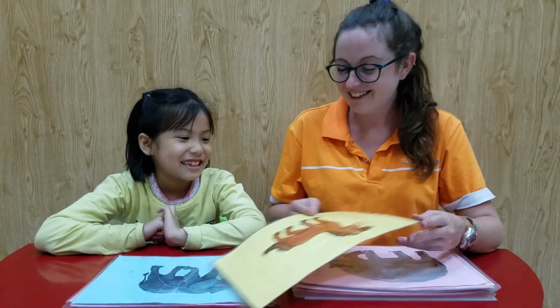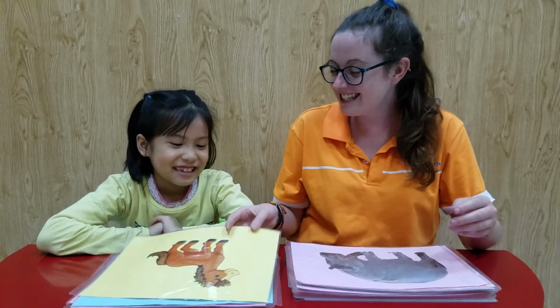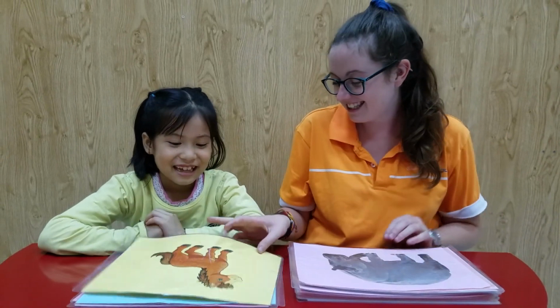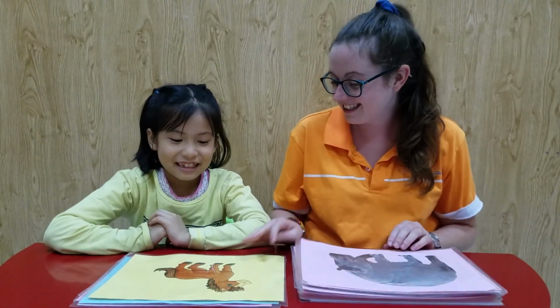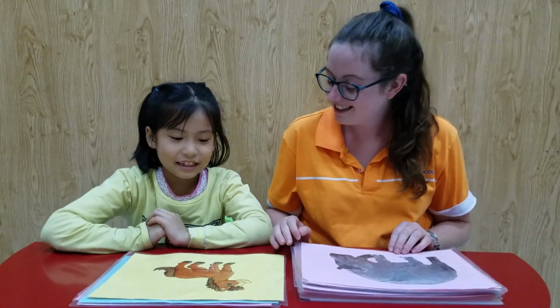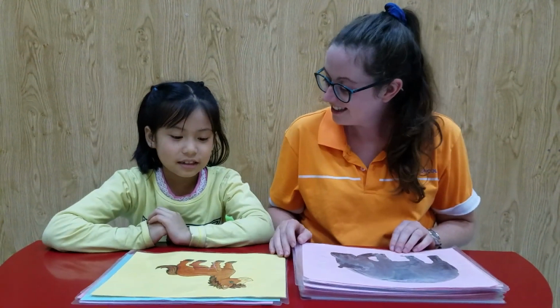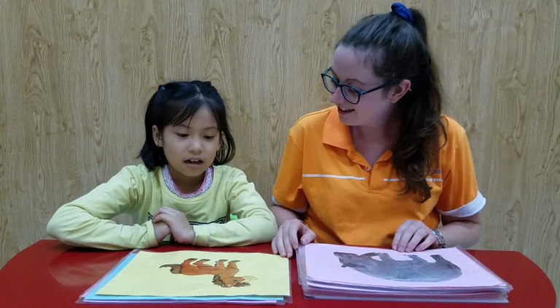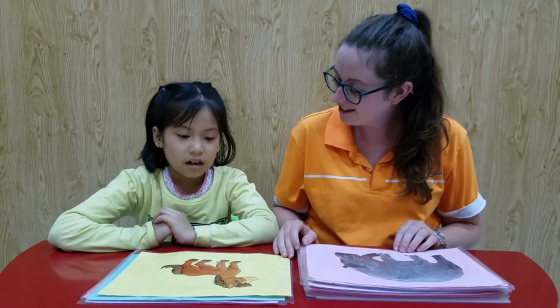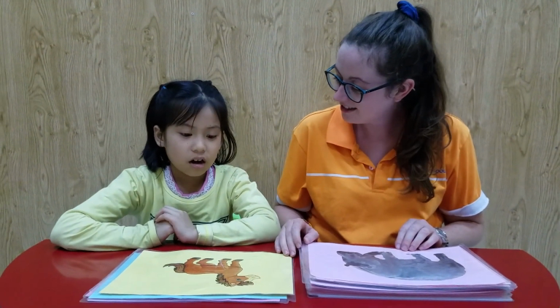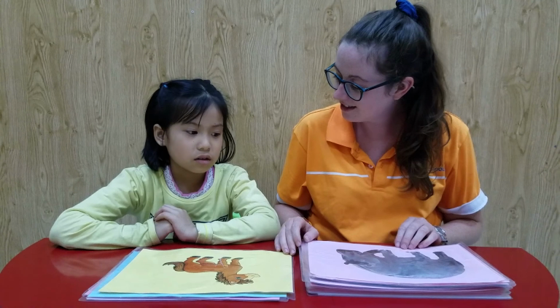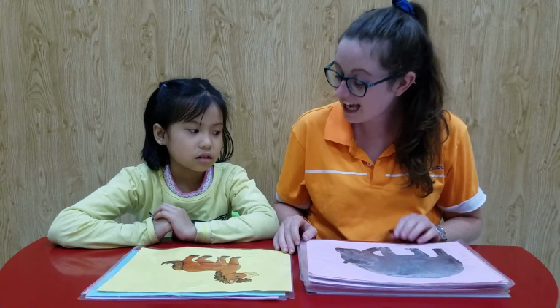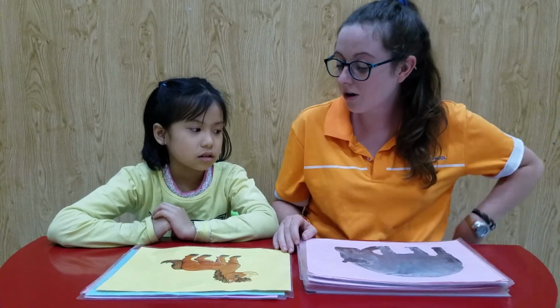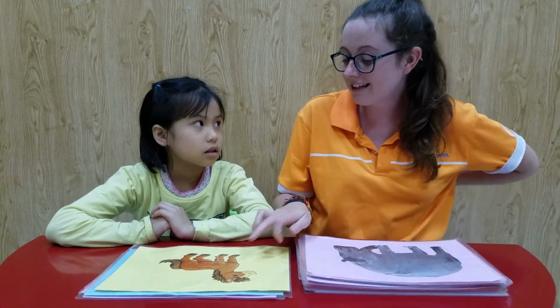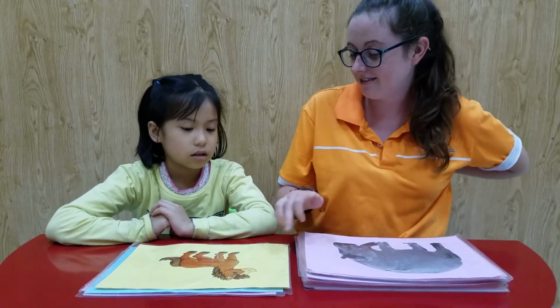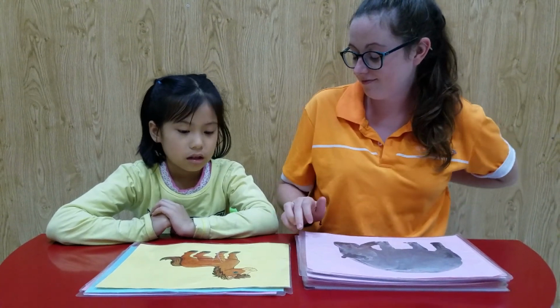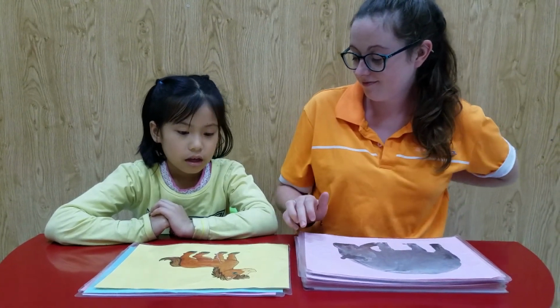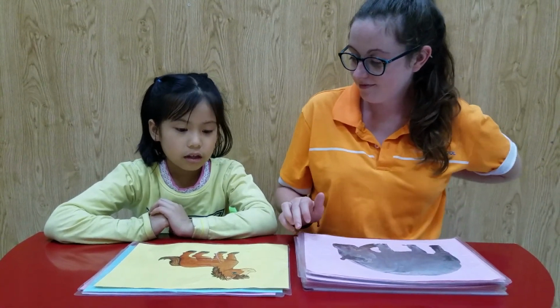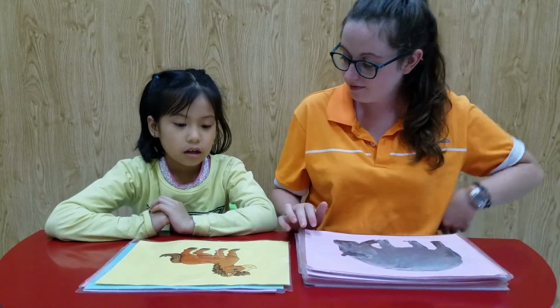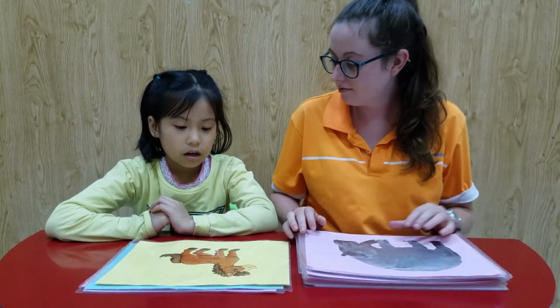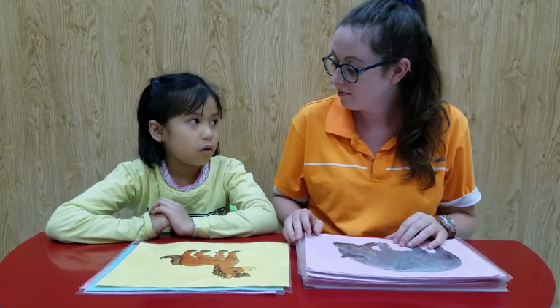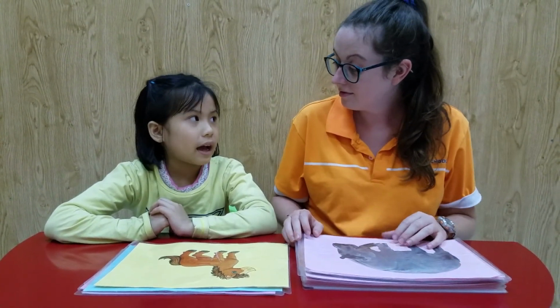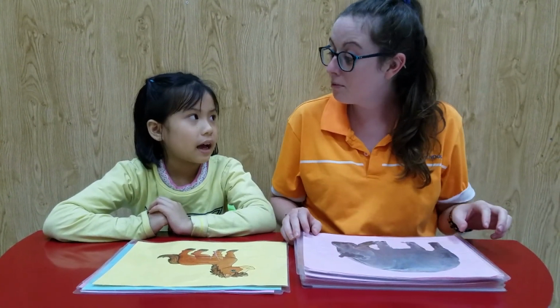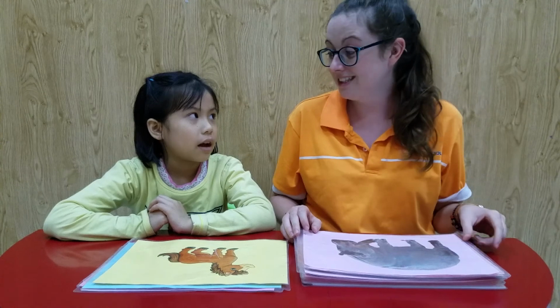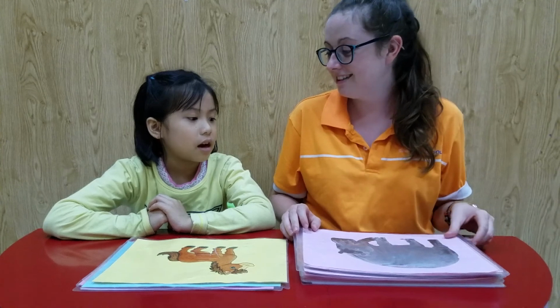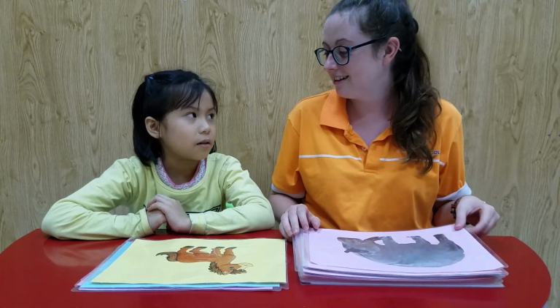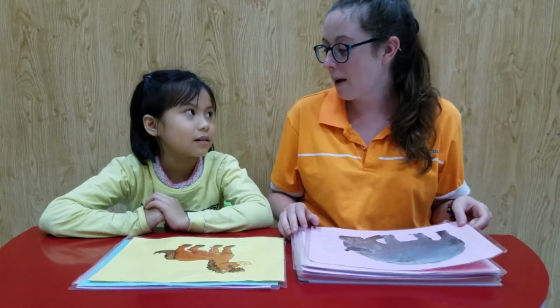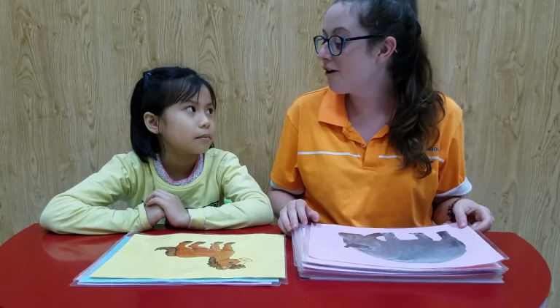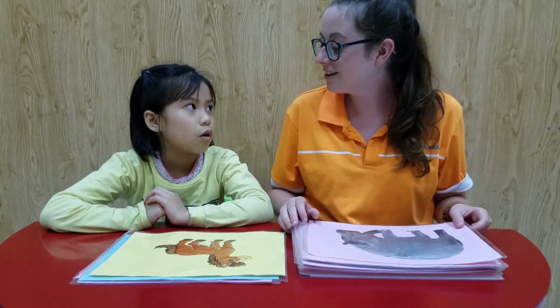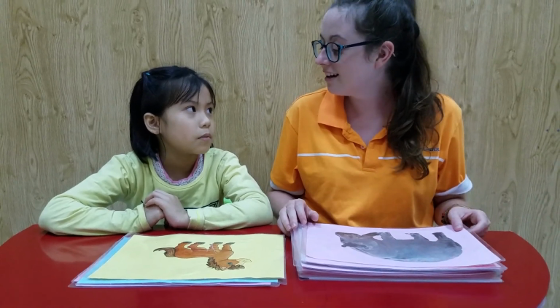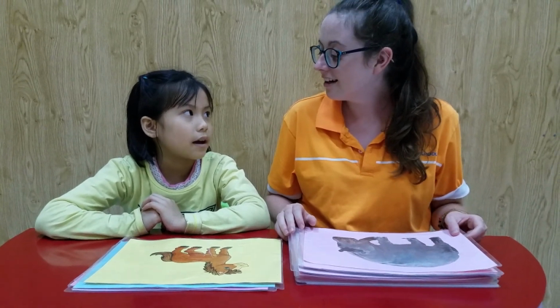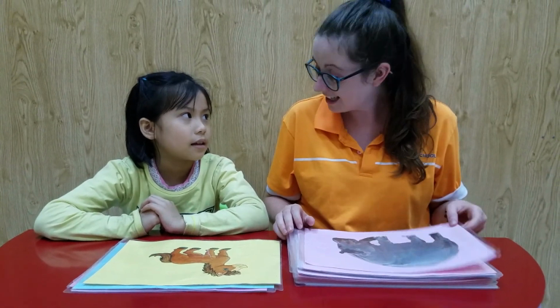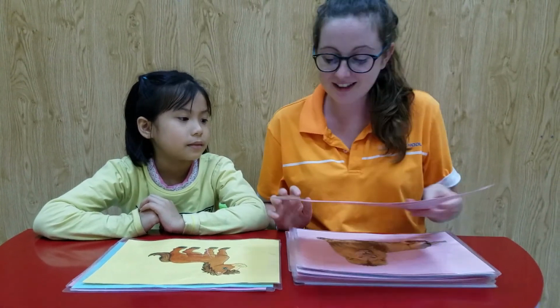What is it? It's a horse. Yeah, and what color is it? It's brown. Brown. Yeah, well done.